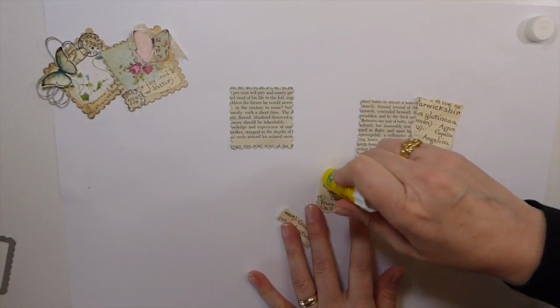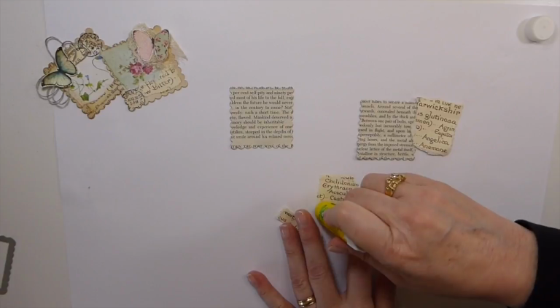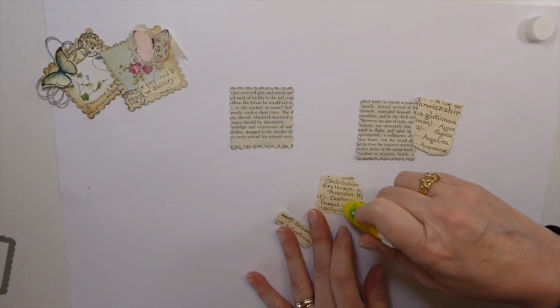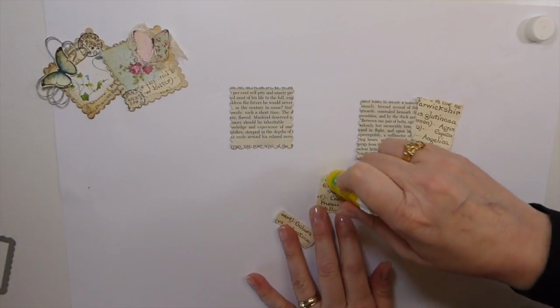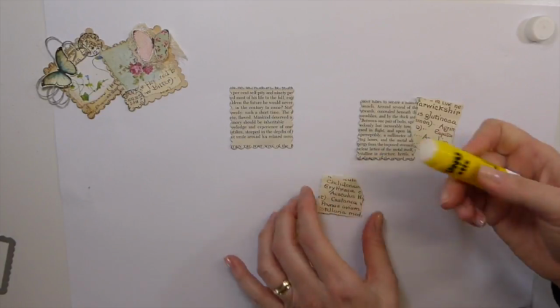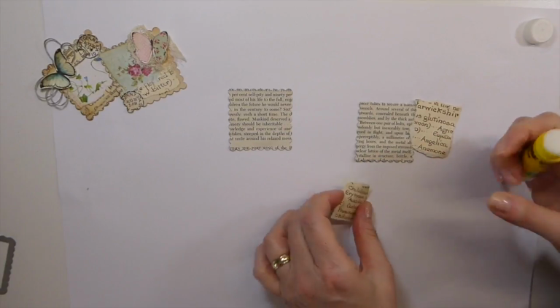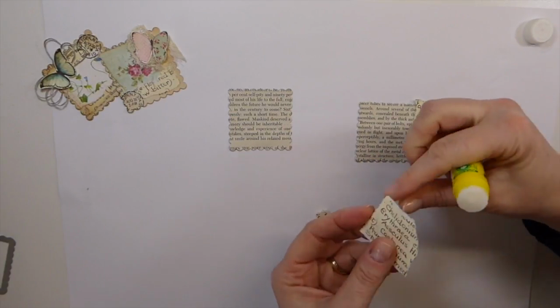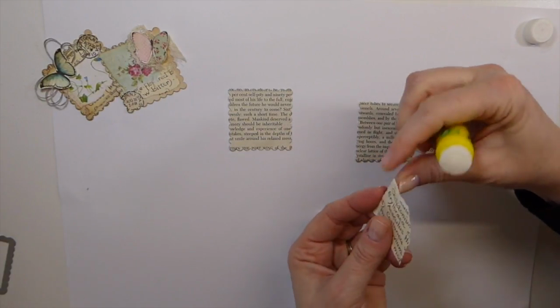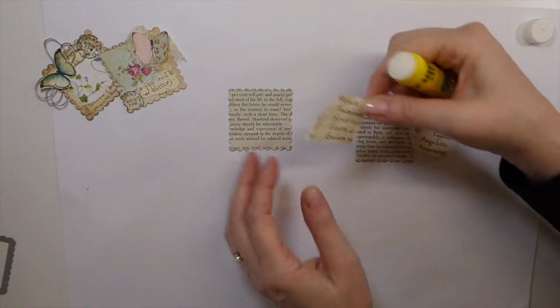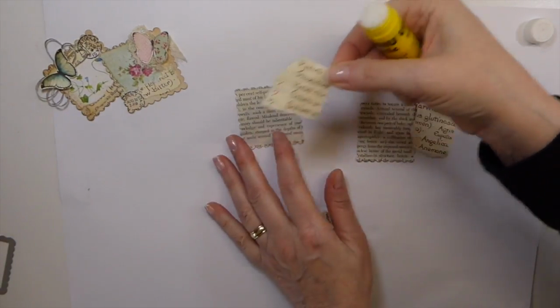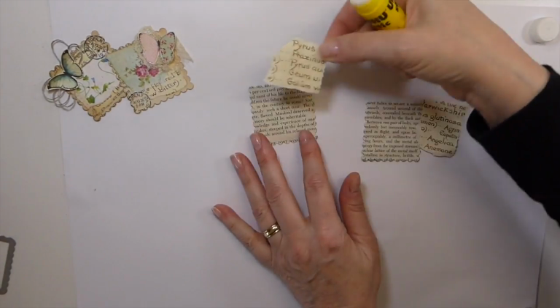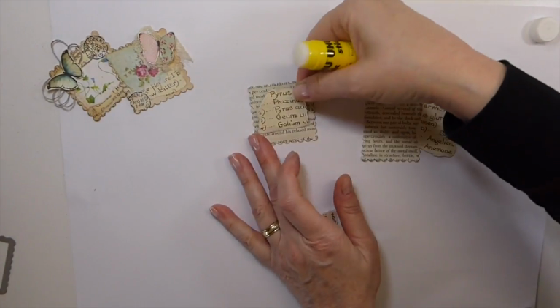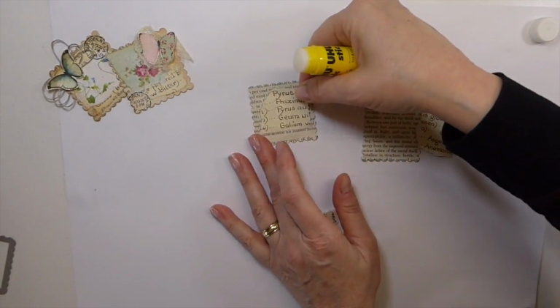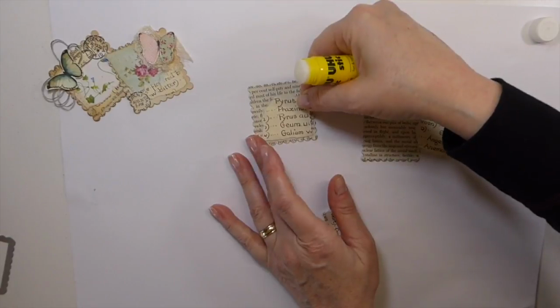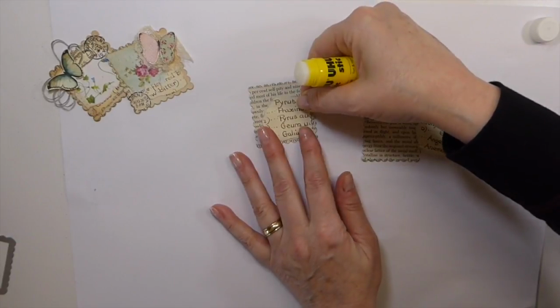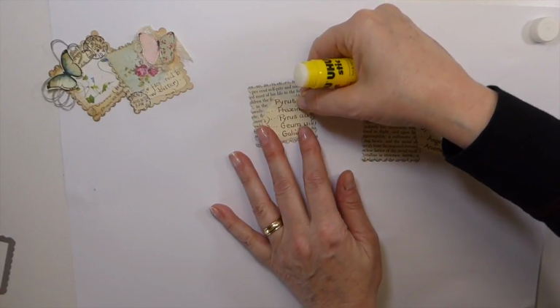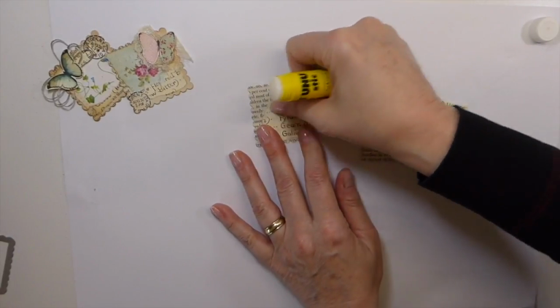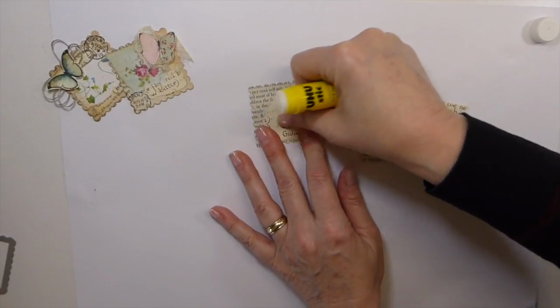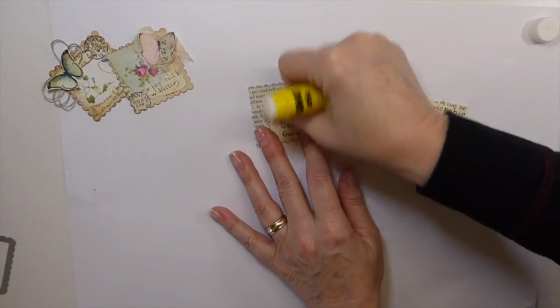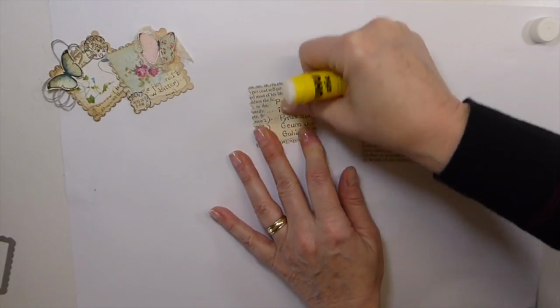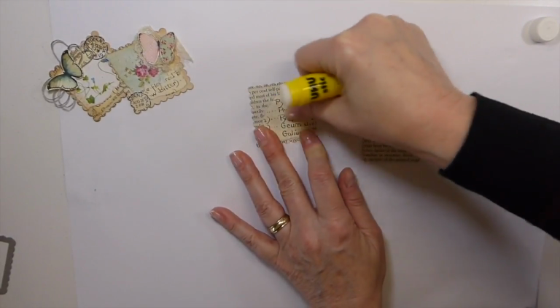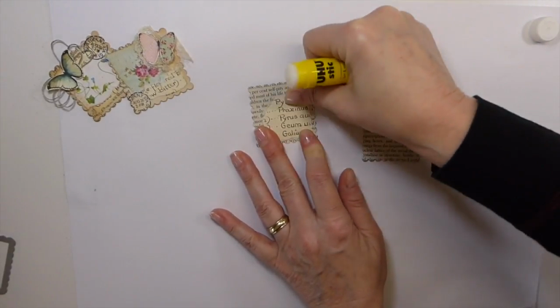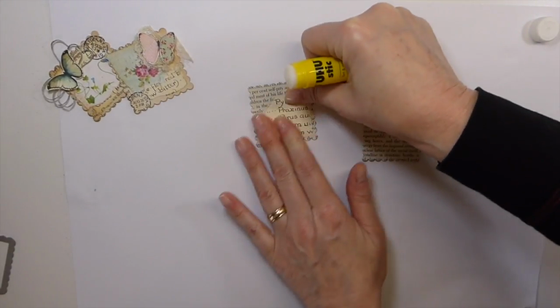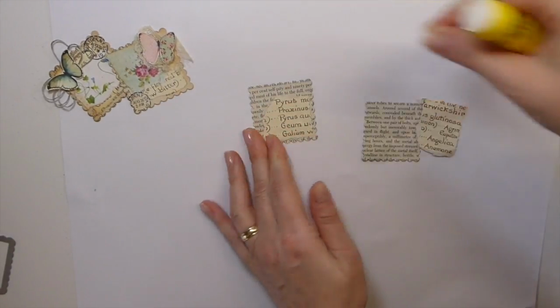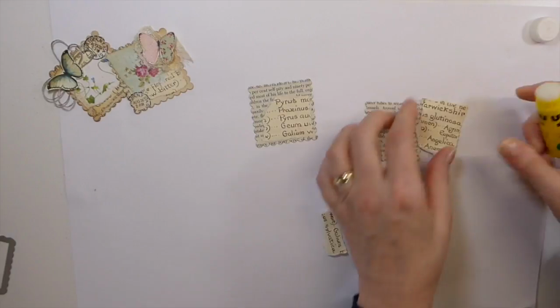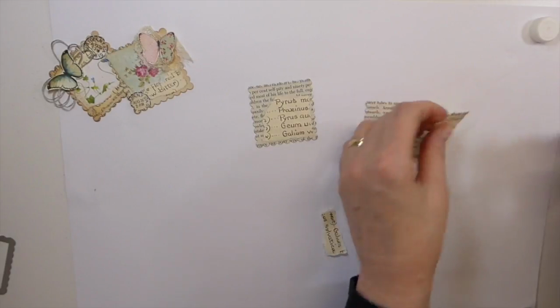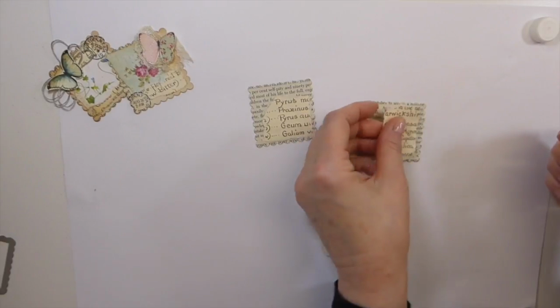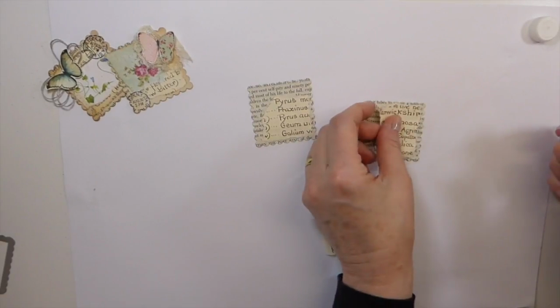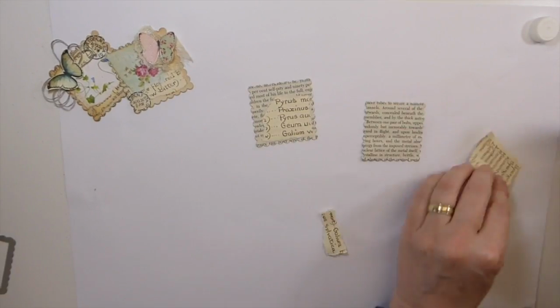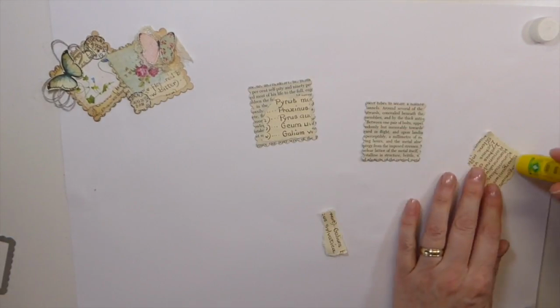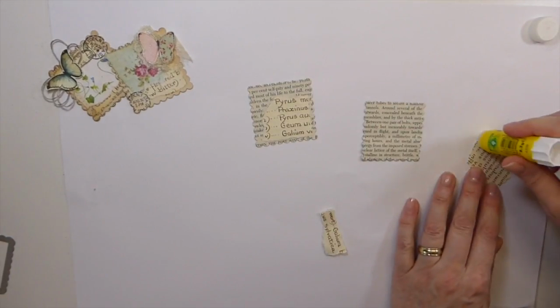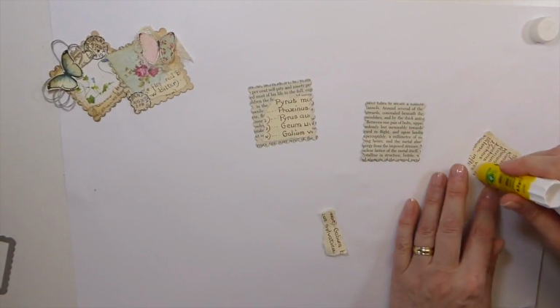Just get those glued down, and then you can also sew this at the end. I did one of them with some stitching around it. I'll show you that again in a minute, up close. So get those down.